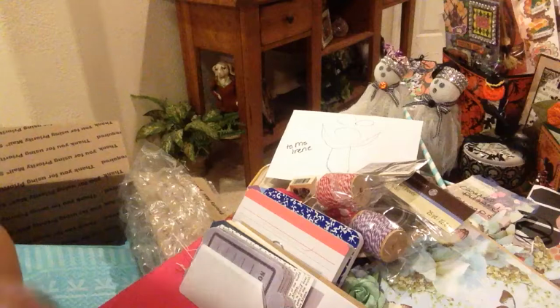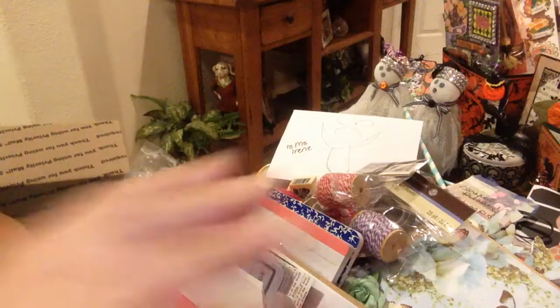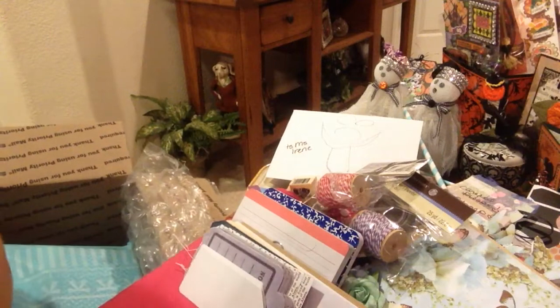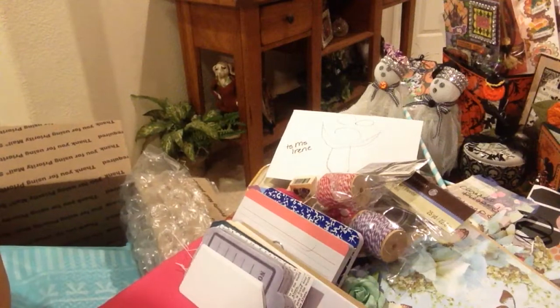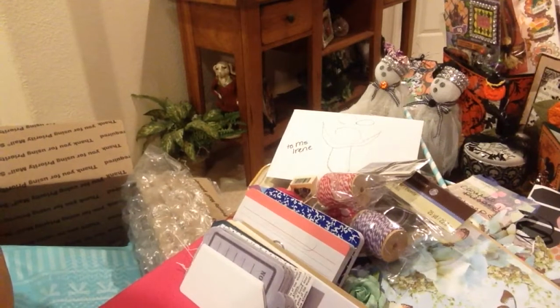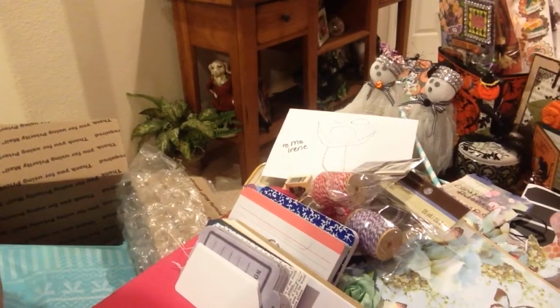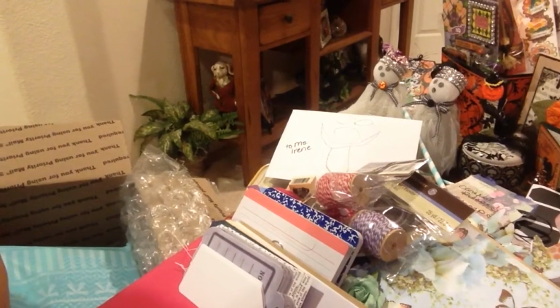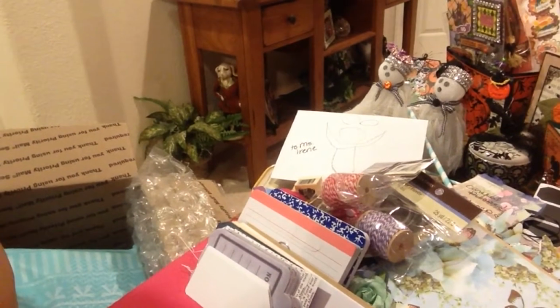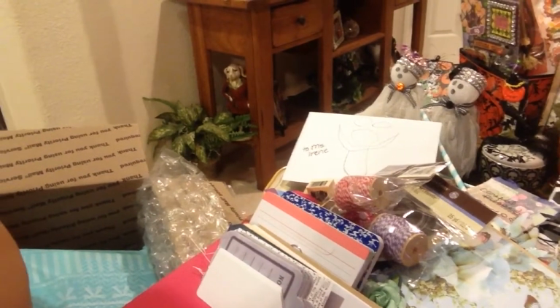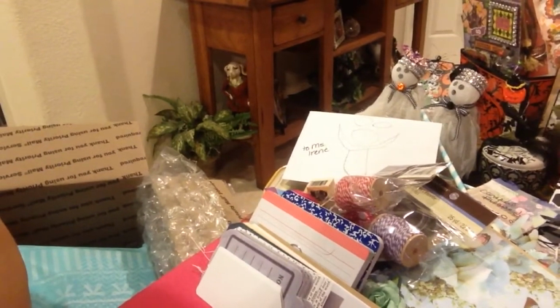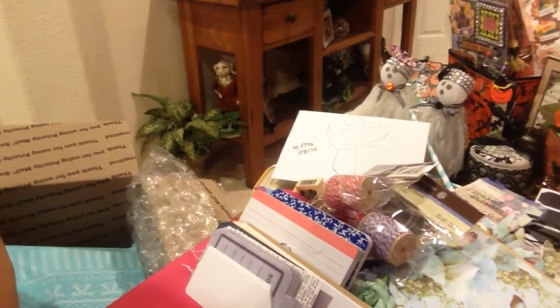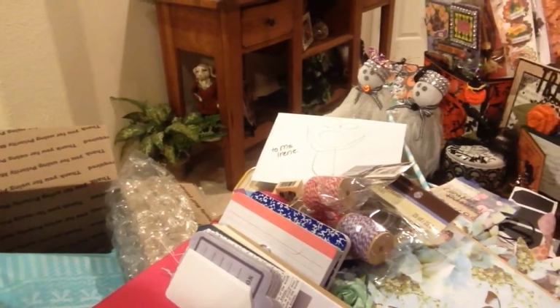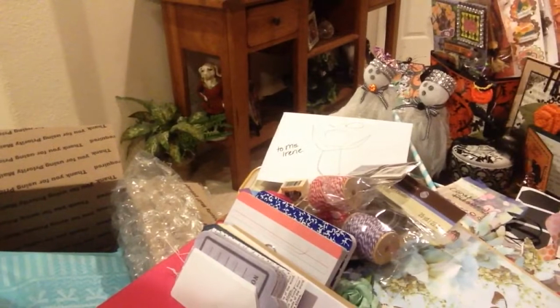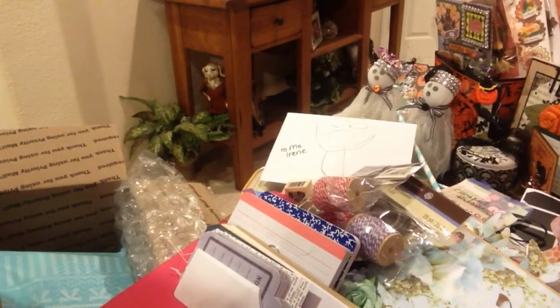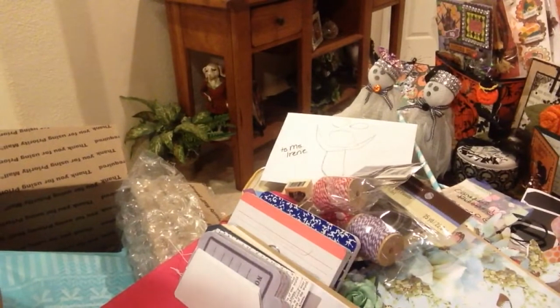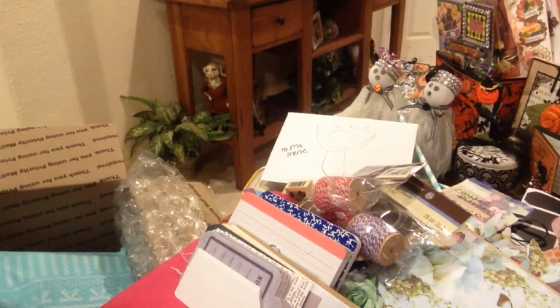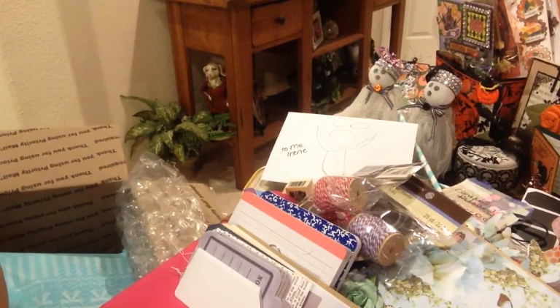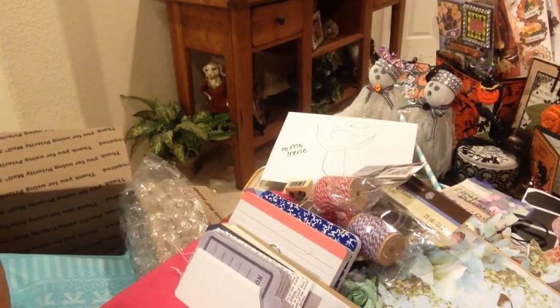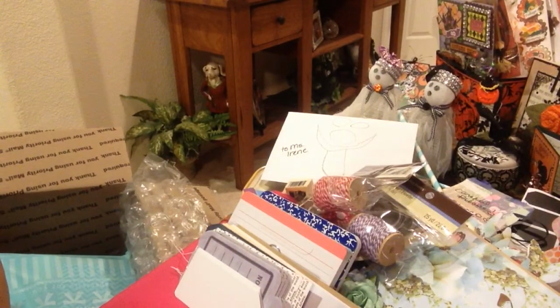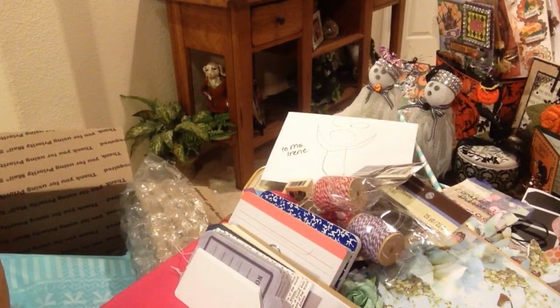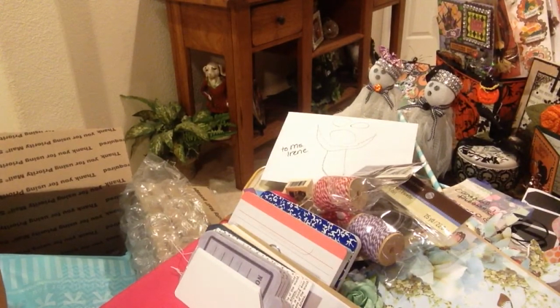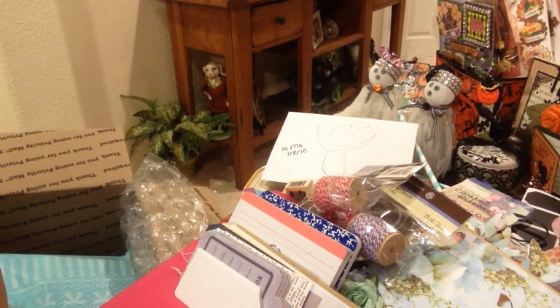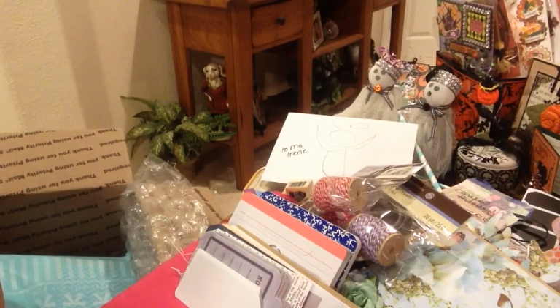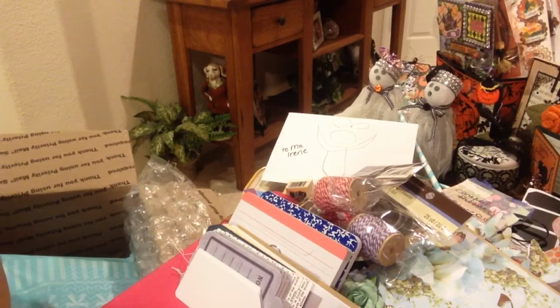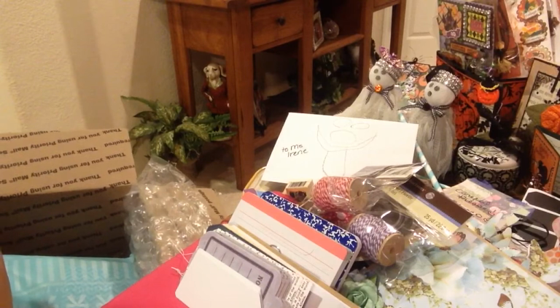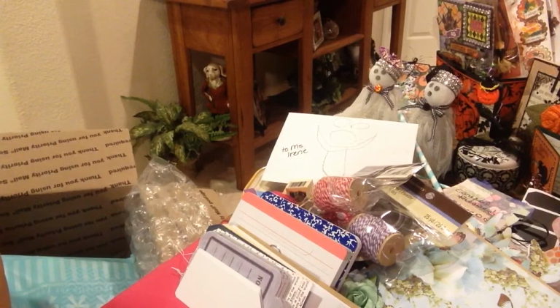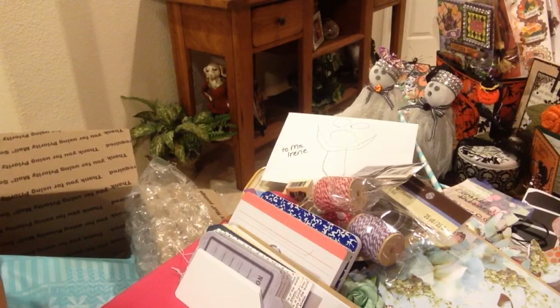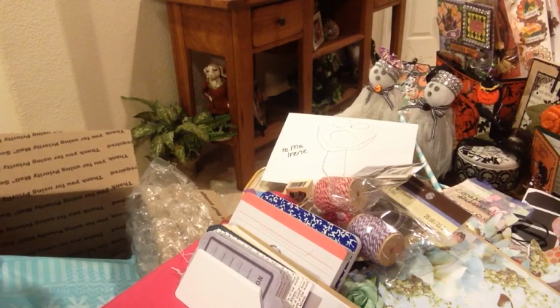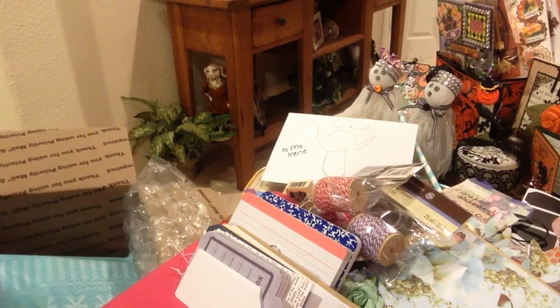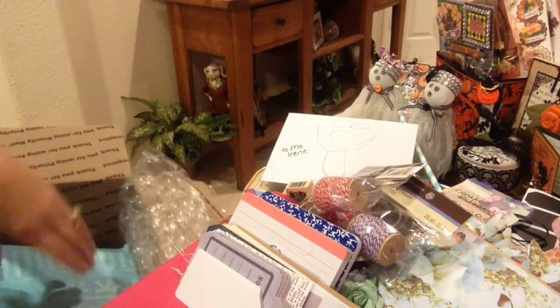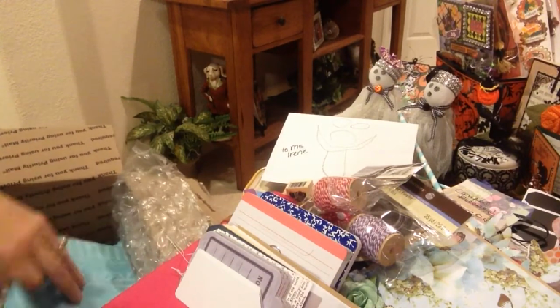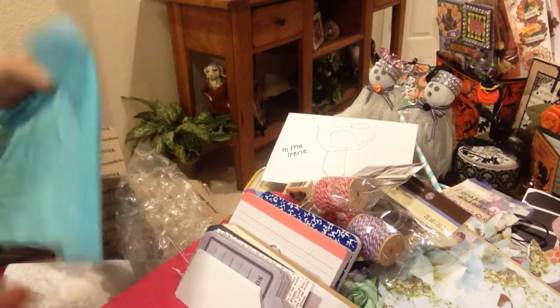Hi everyone, this is part two of Melanie's Surprise Rack. Melanie, you have outdone yourself. You have given more than you had to. Oh my gosh, you've spoiled me rotten. So let's continue on.